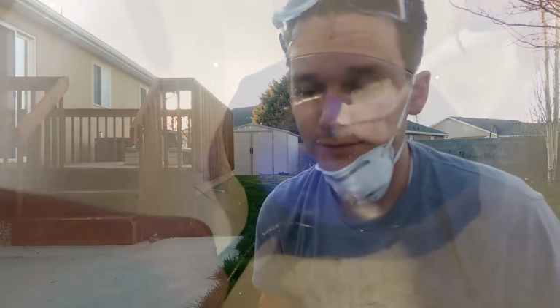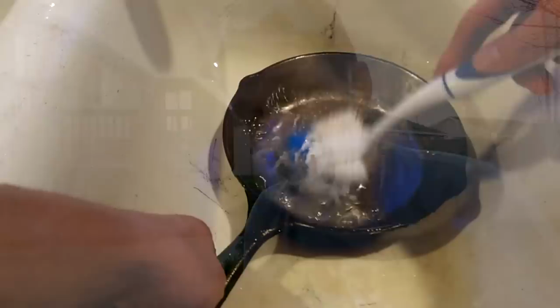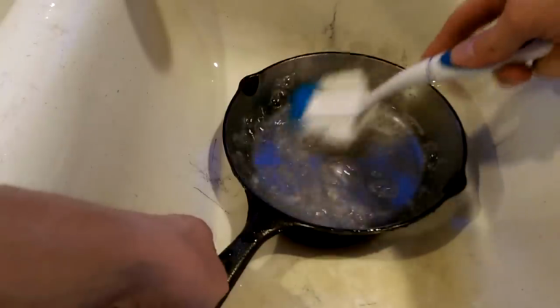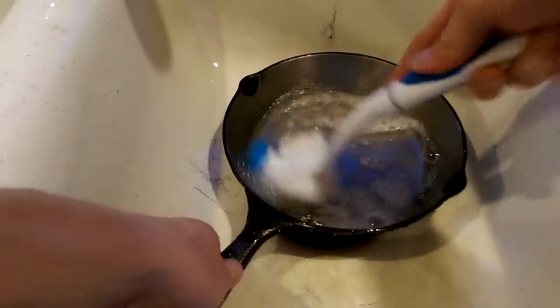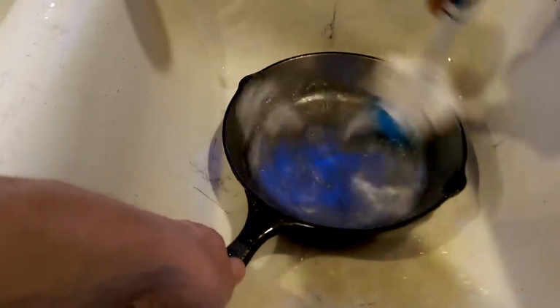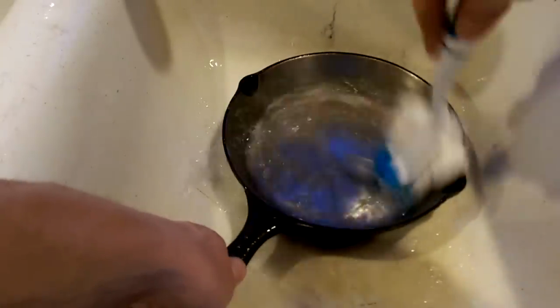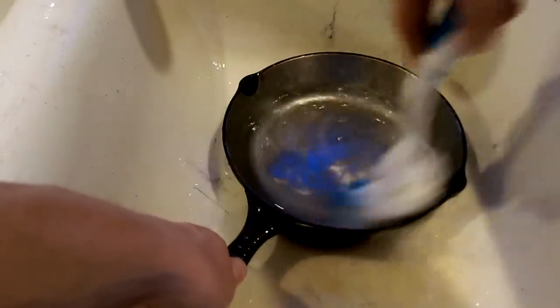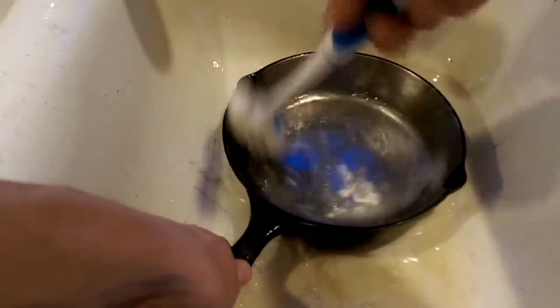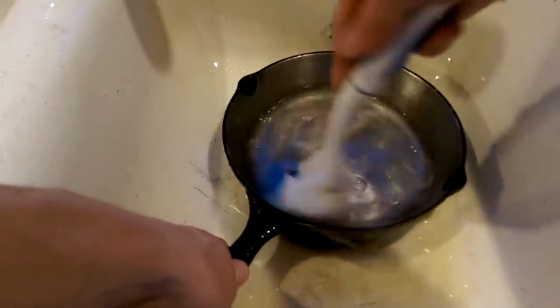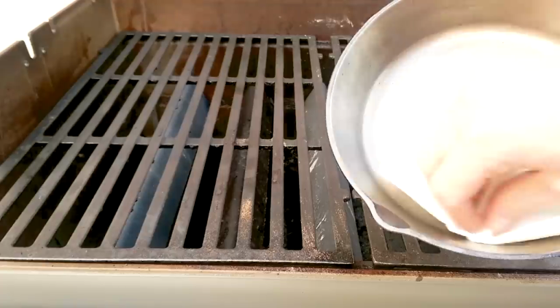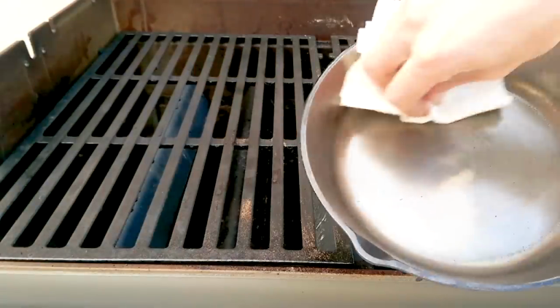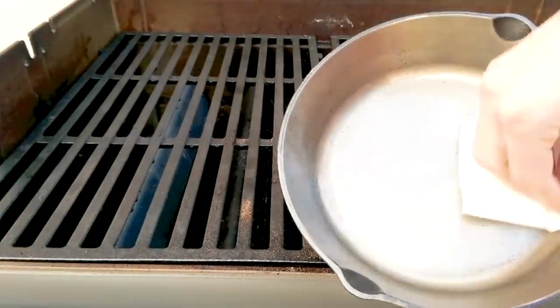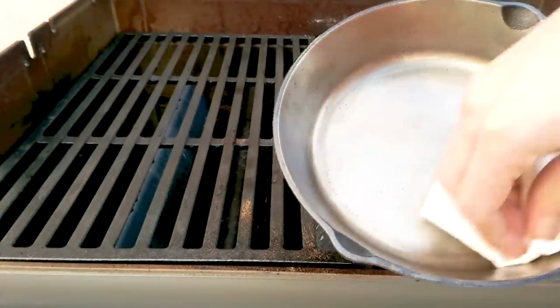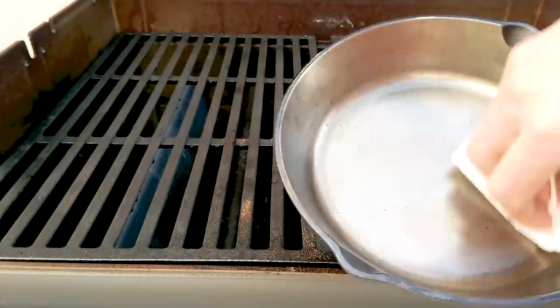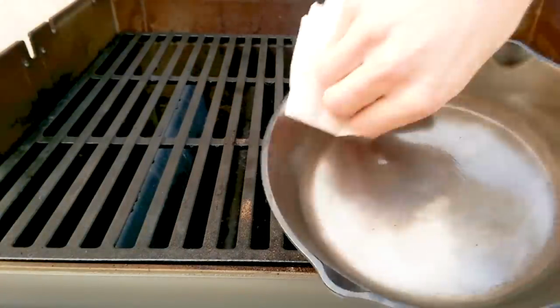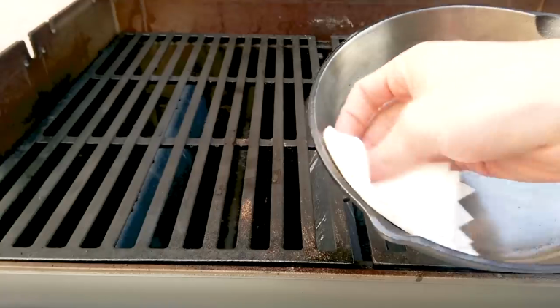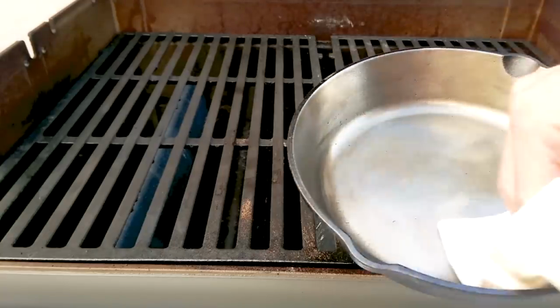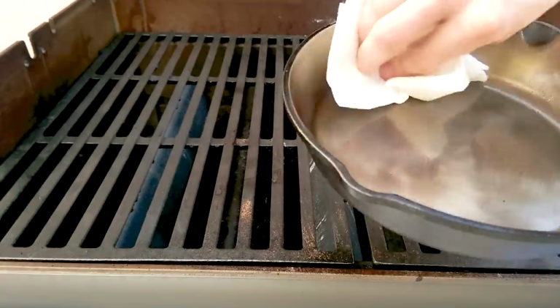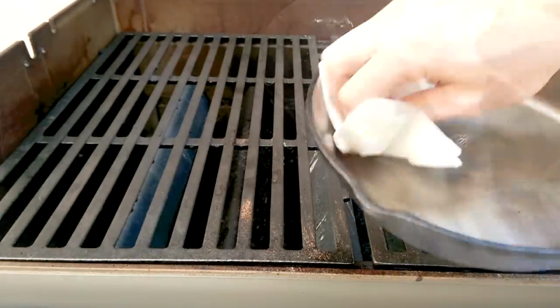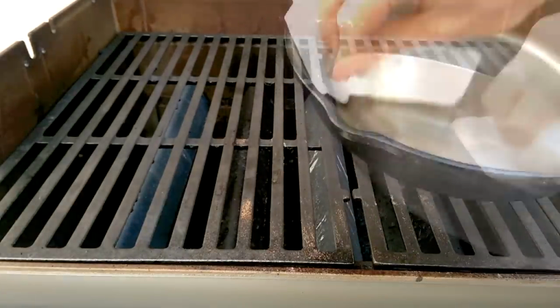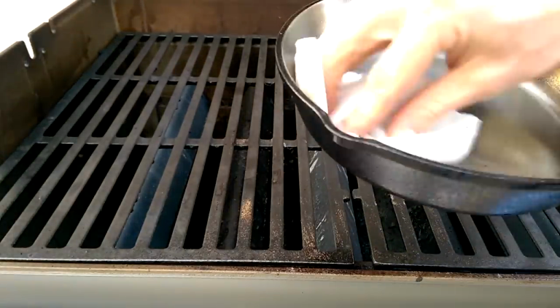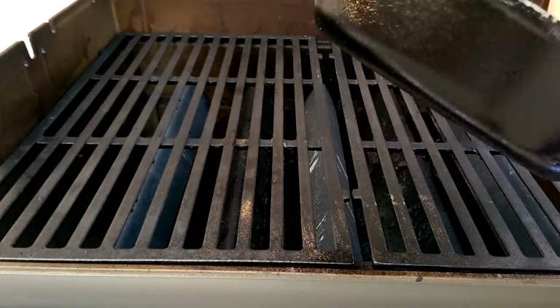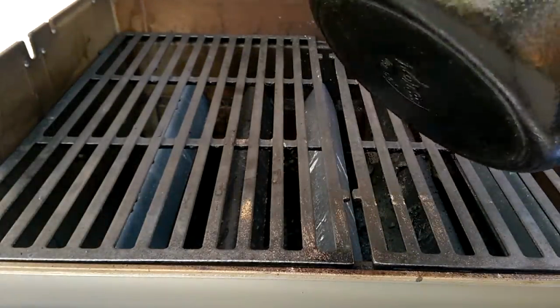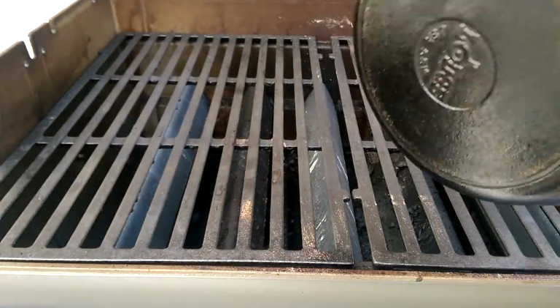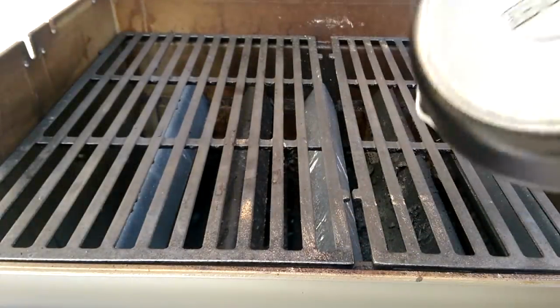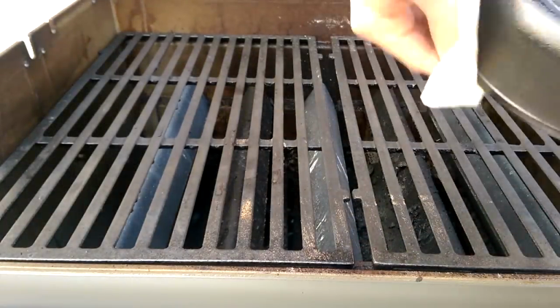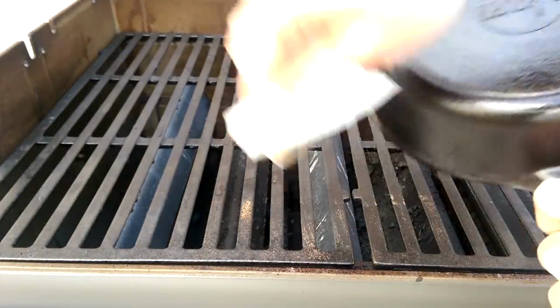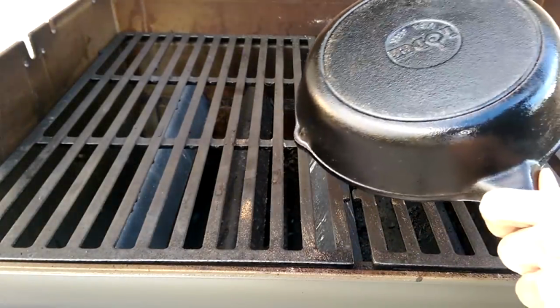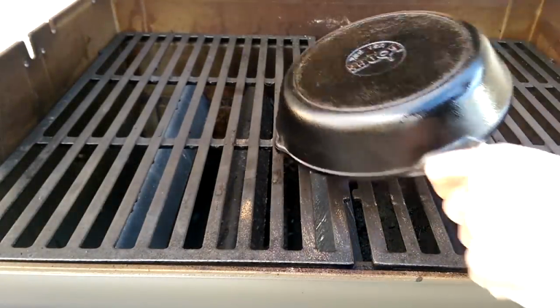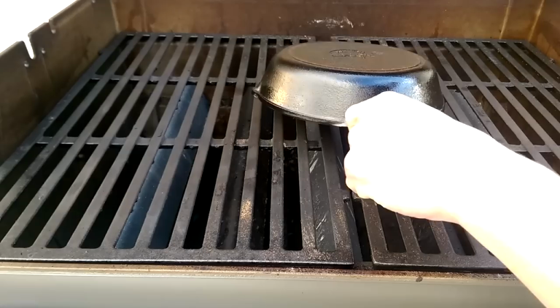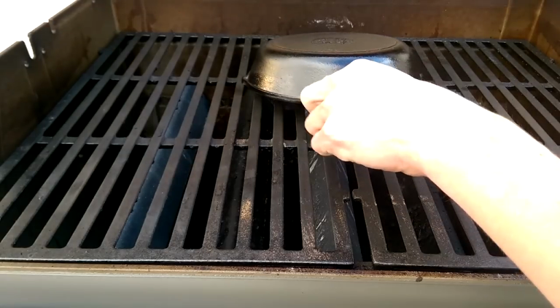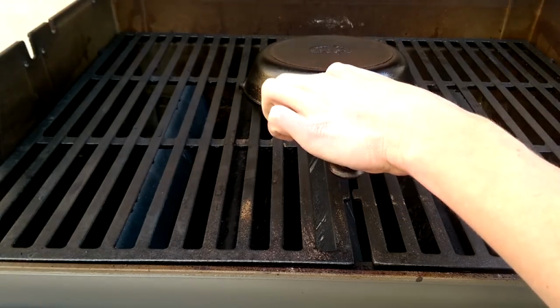Once you're done grinding it out, it's time to clean it well so you don't get any of that dust in your final finish. Coat it with a thin coat of oil, make sure you get all the sides, then flip it upside down and bake it at 450 degrees for about an hour. I prefer to do it on the grill so I don't smoke up the house.